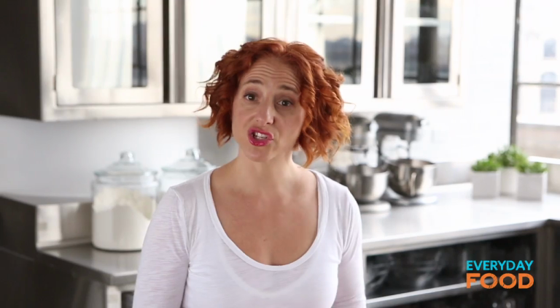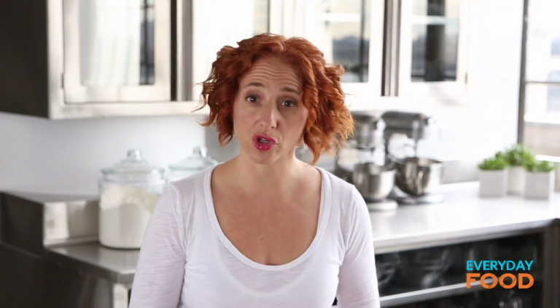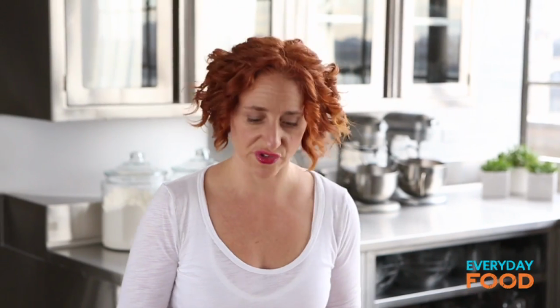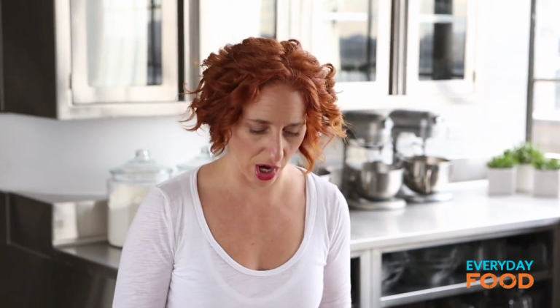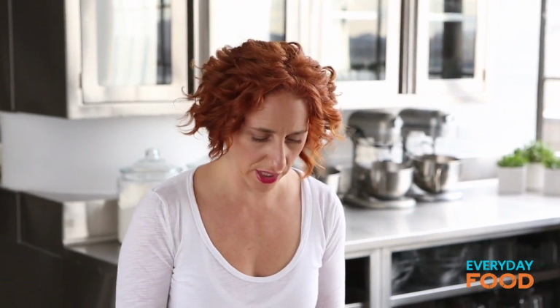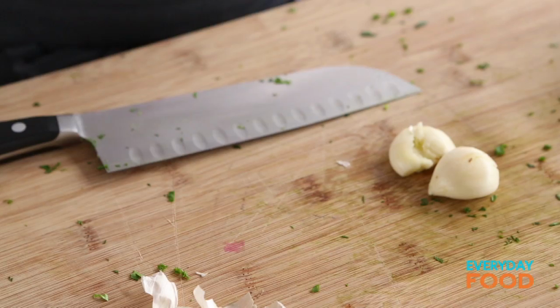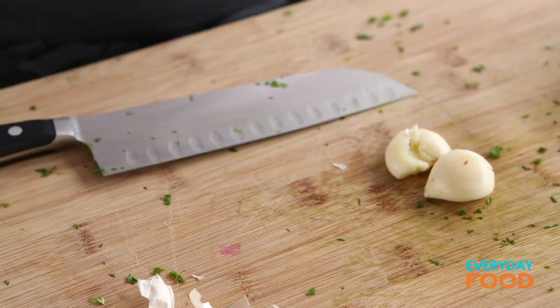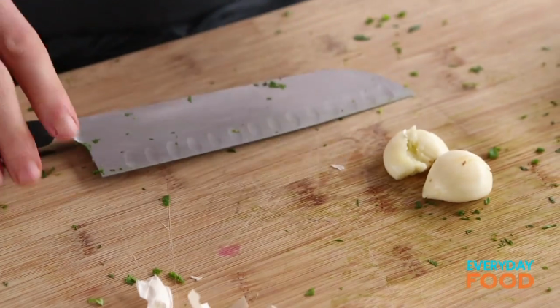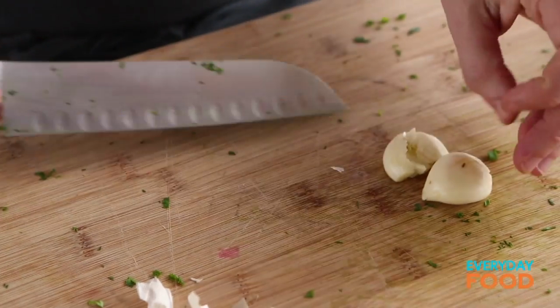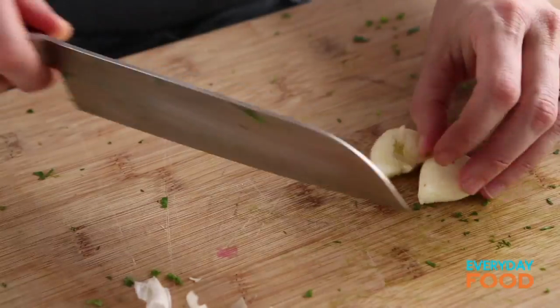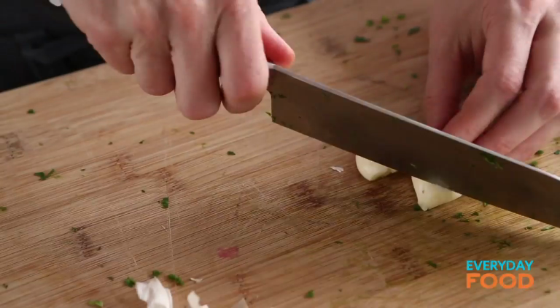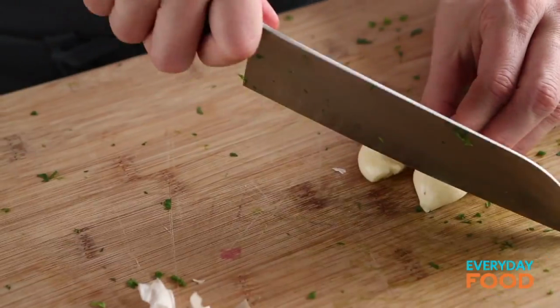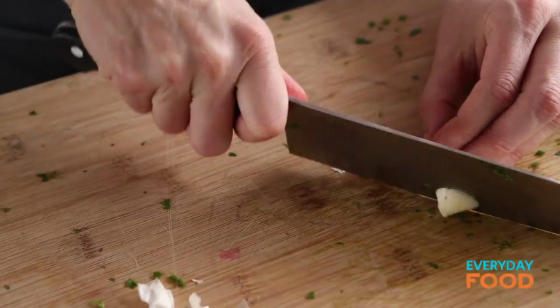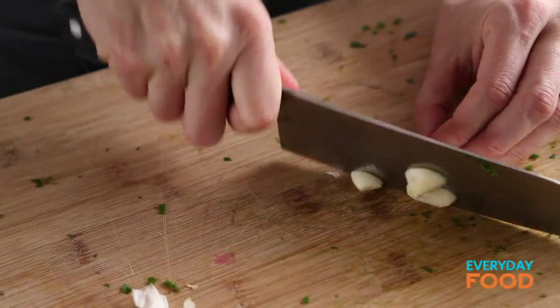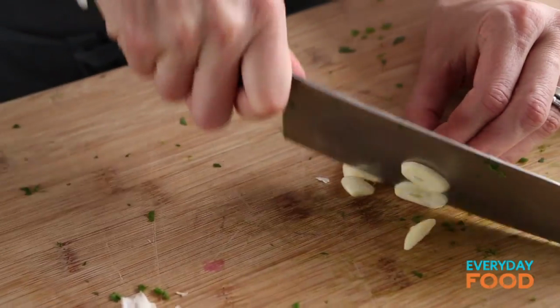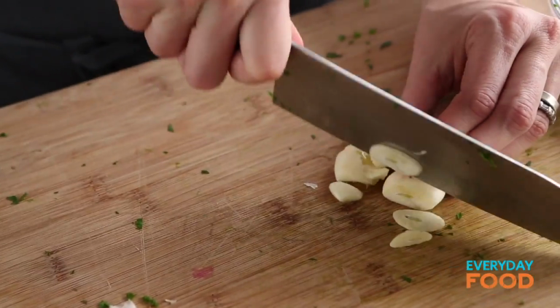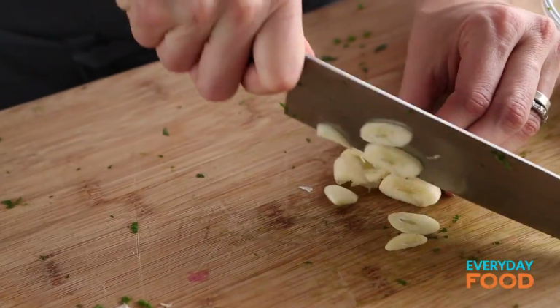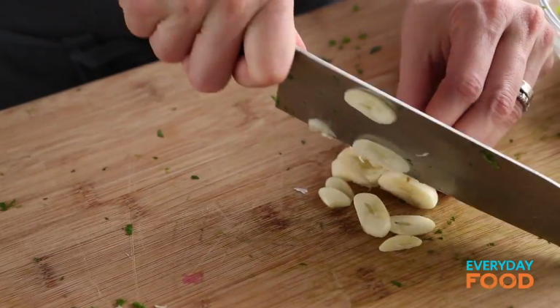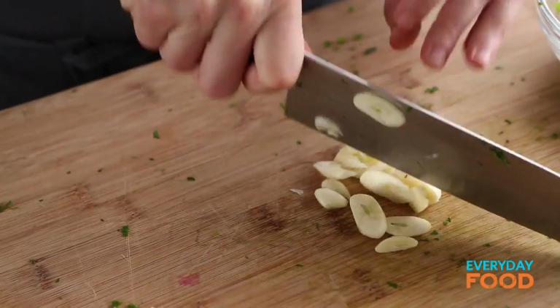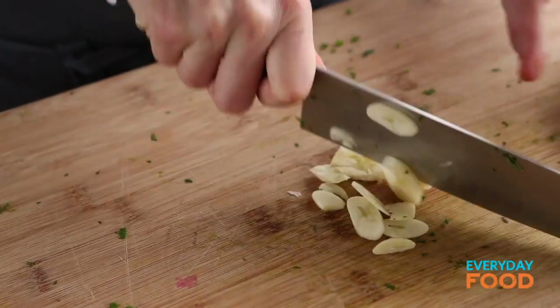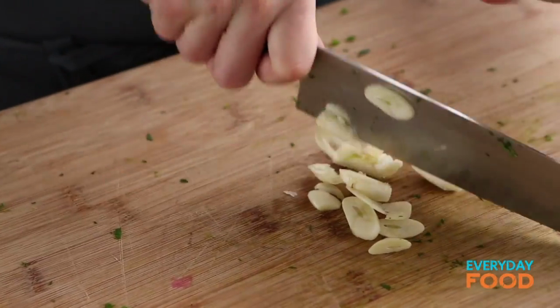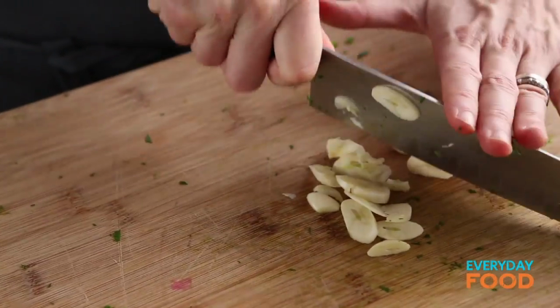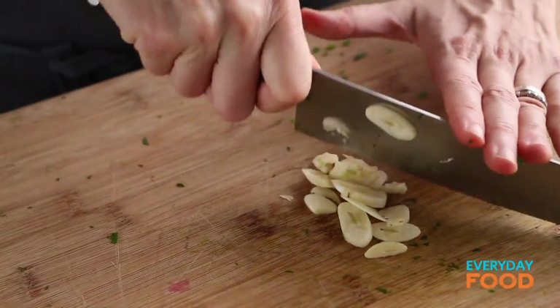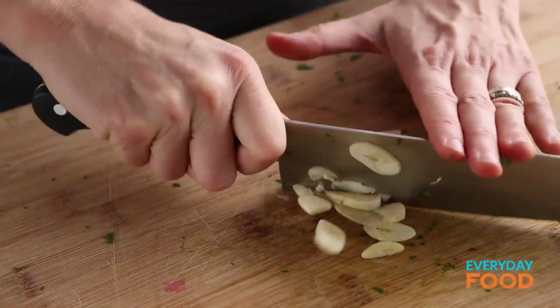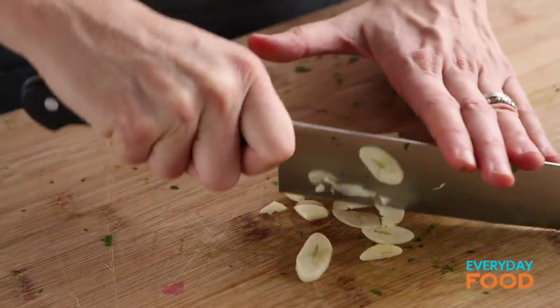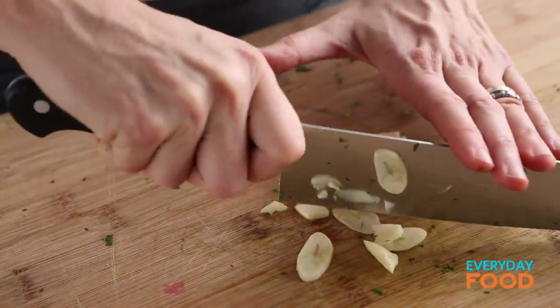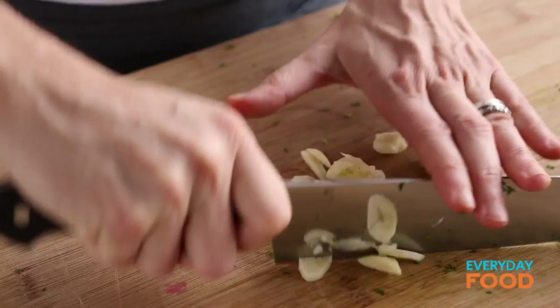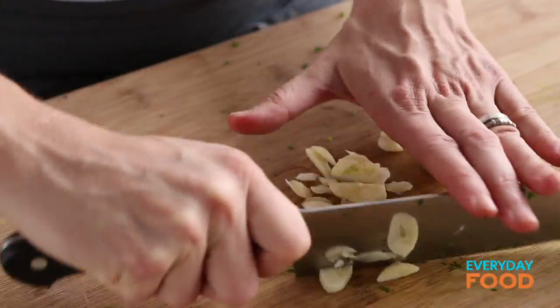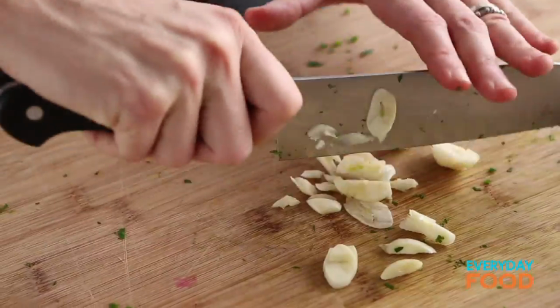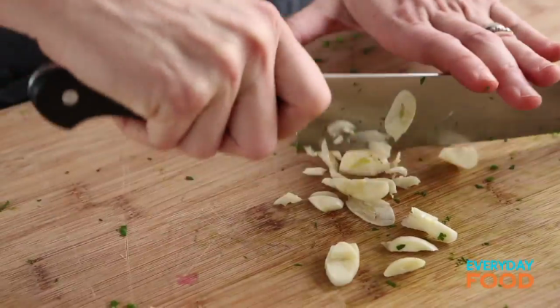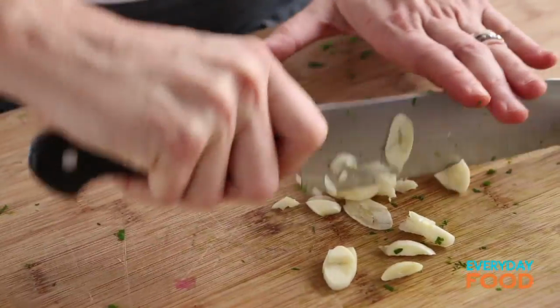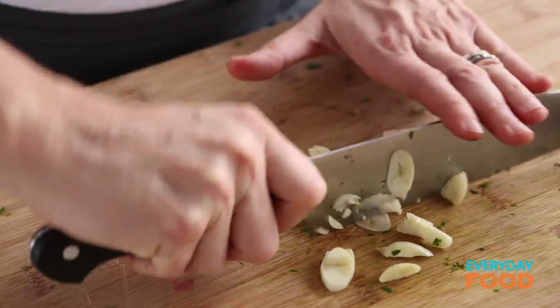Two cloves of garlic — you want to mince those. Everything needs to be pretty fine so that it combines together well and spreads out evenly over the puff pastry.